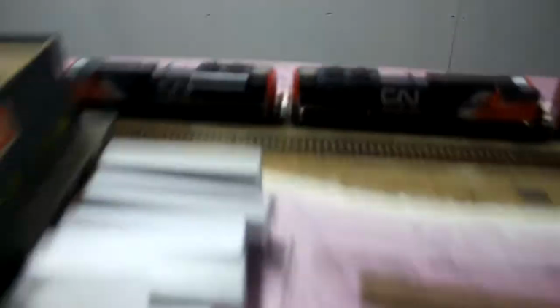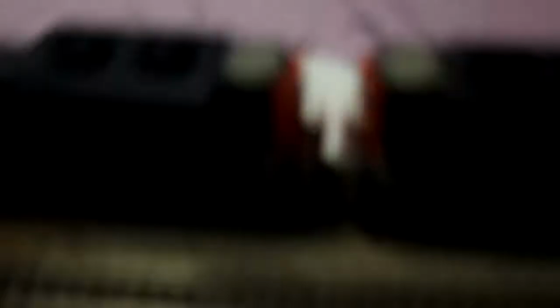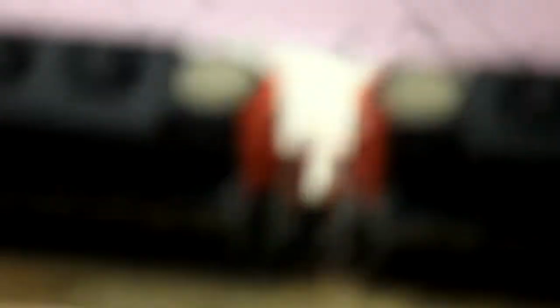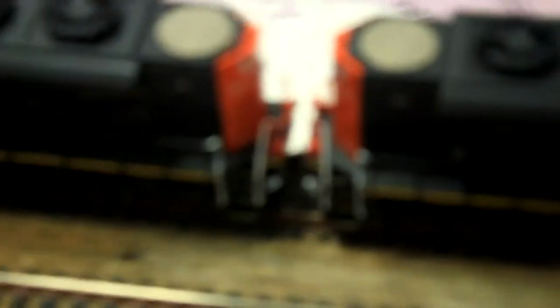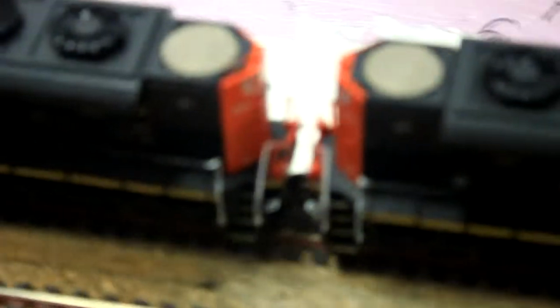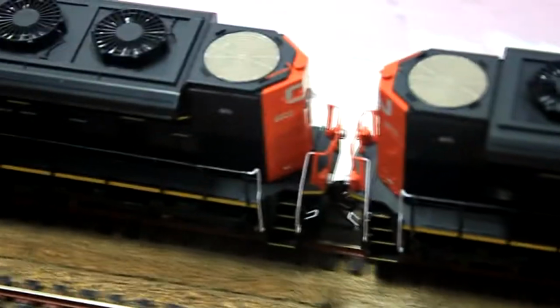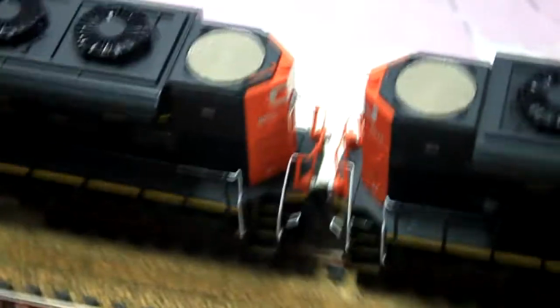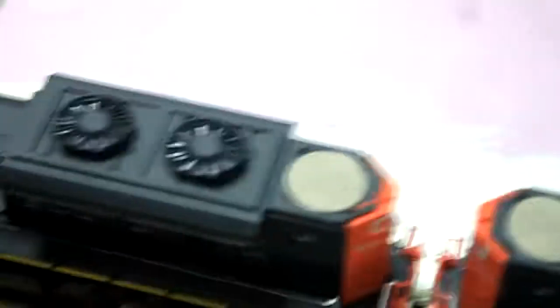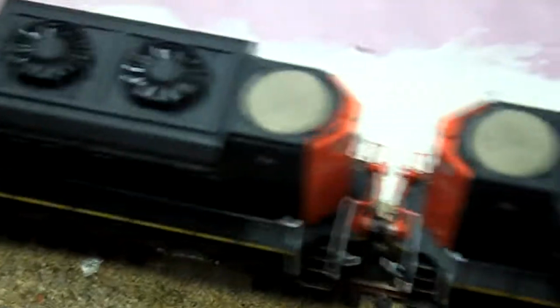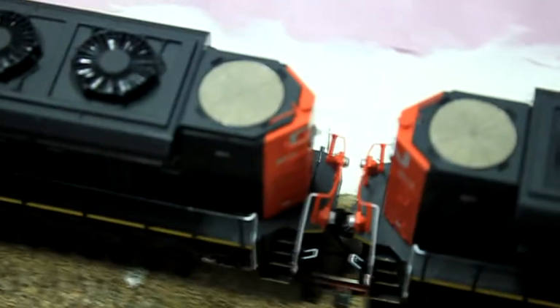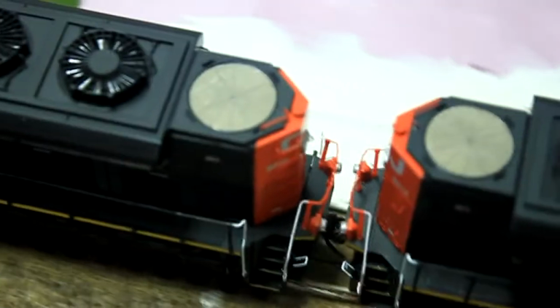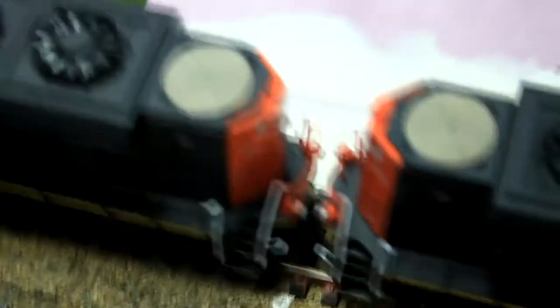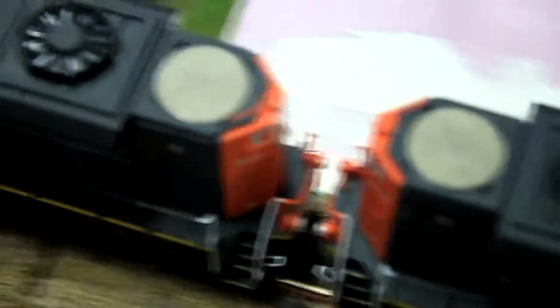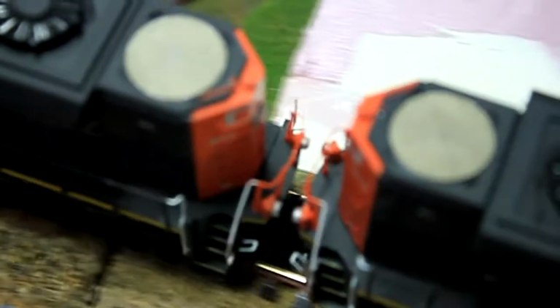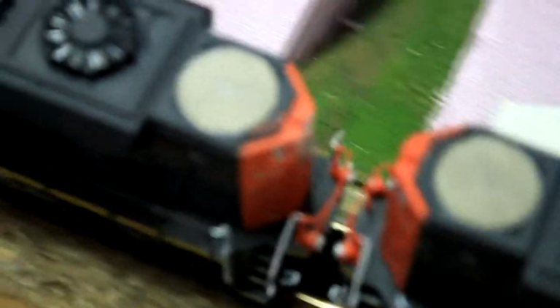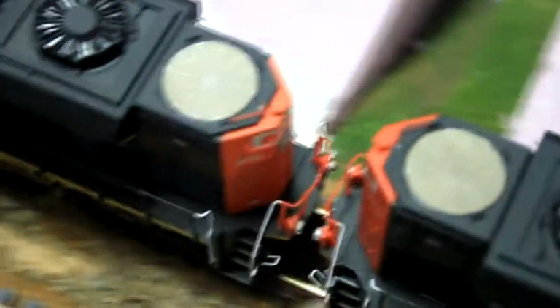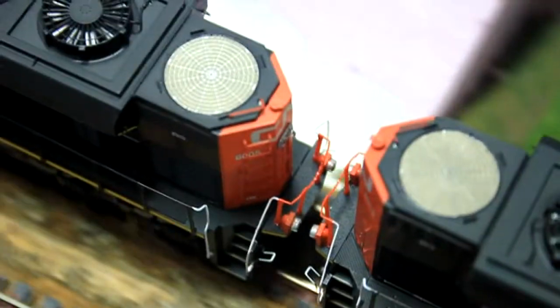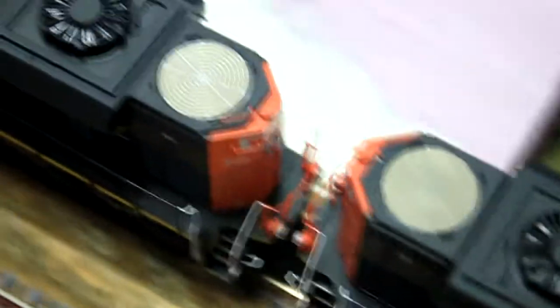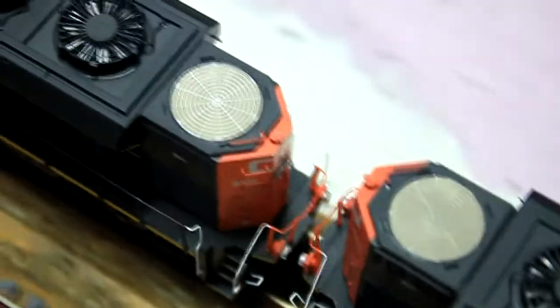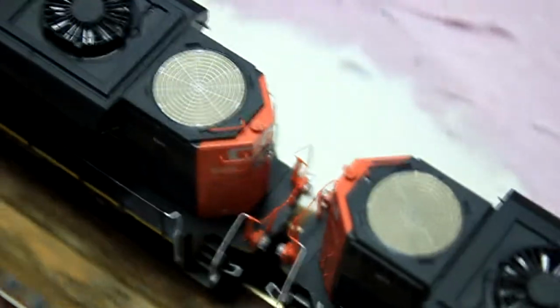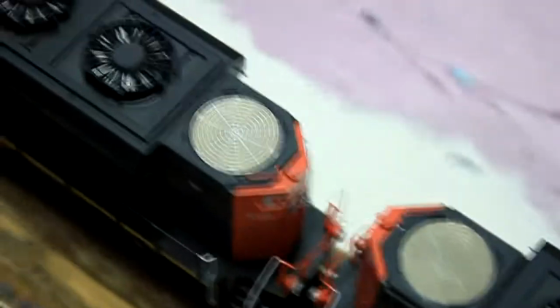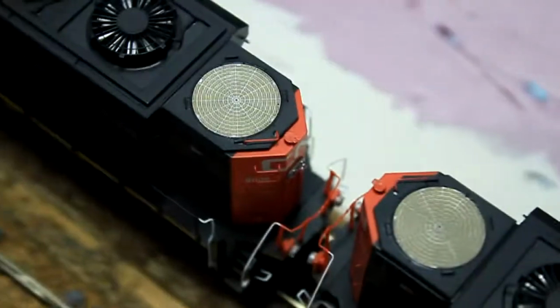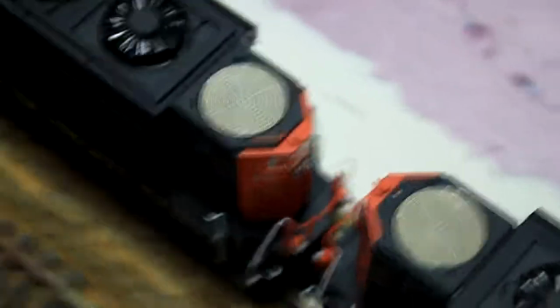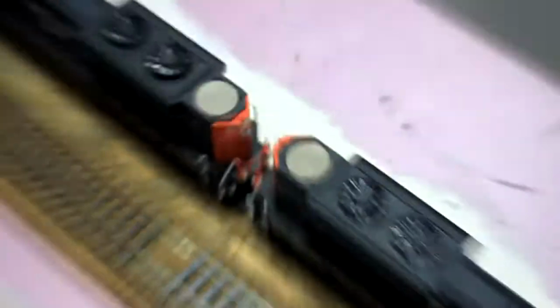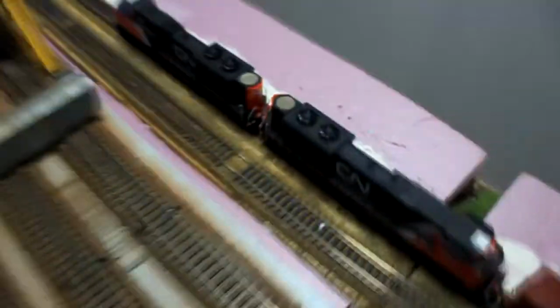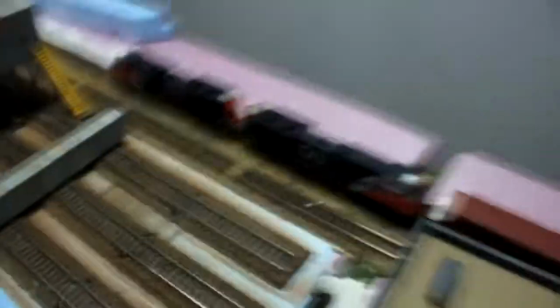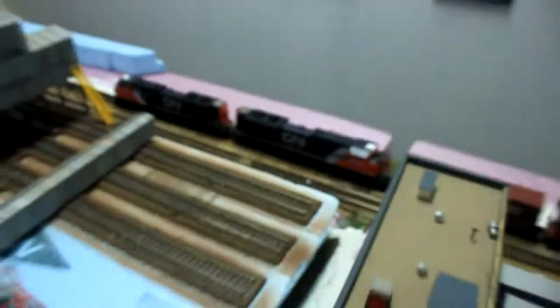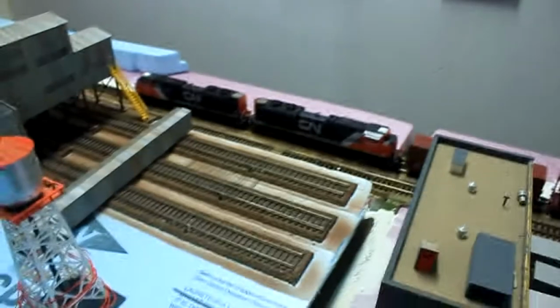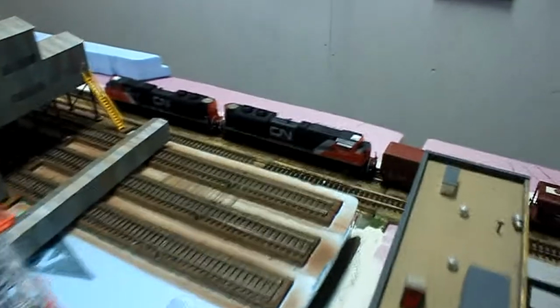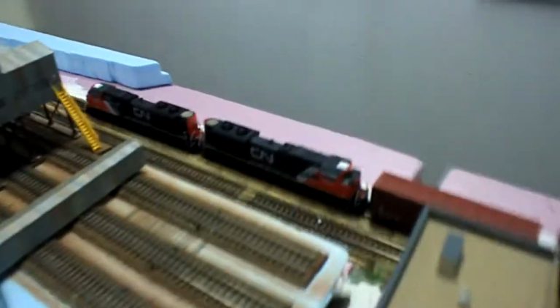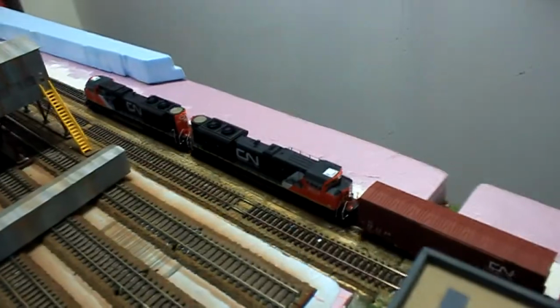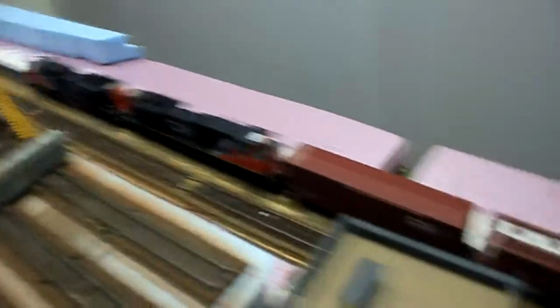You can see the trailing unit kind of pushes the lead unit, which I don't like. You've got to watch the other corners, or else the lights kind of hit each other. Other than that, it goes better than I expected.